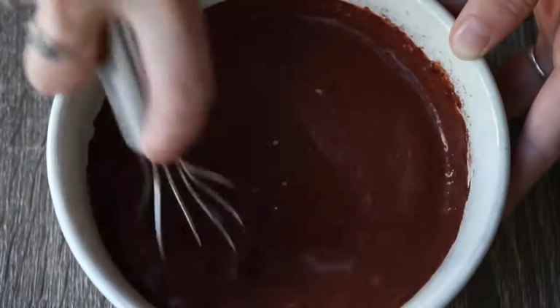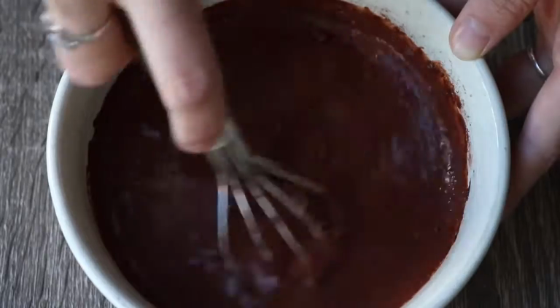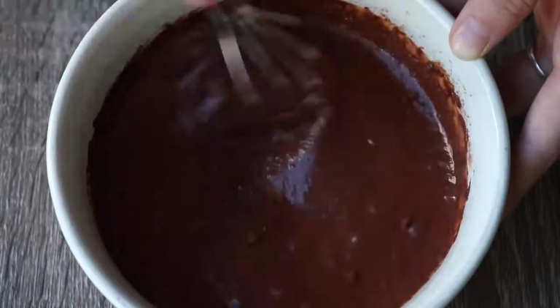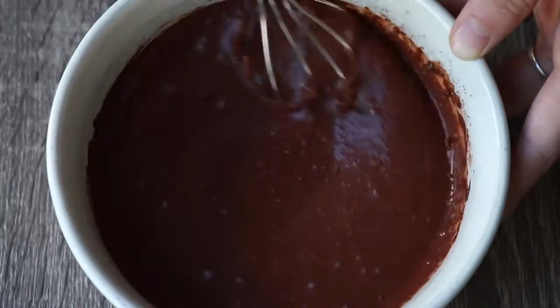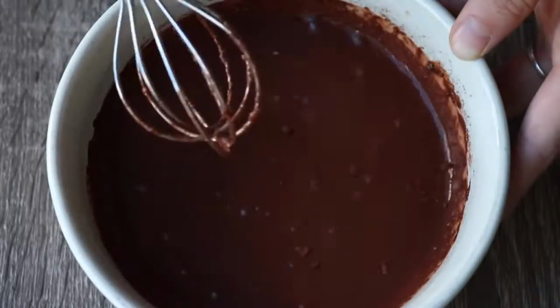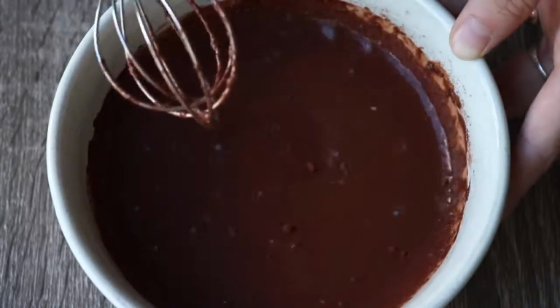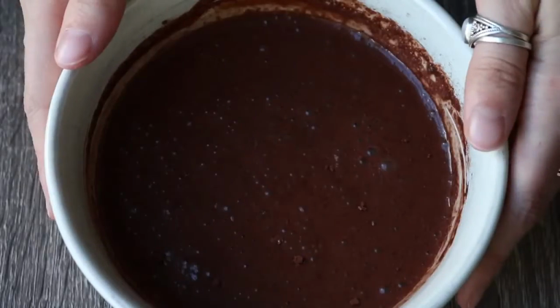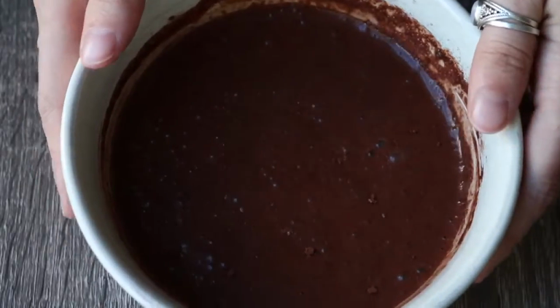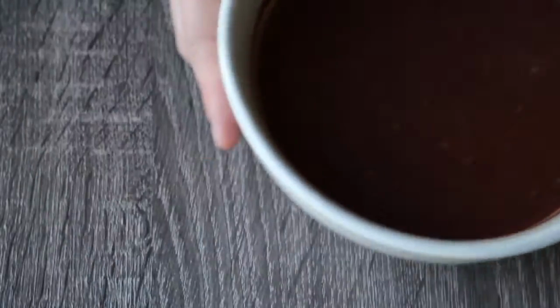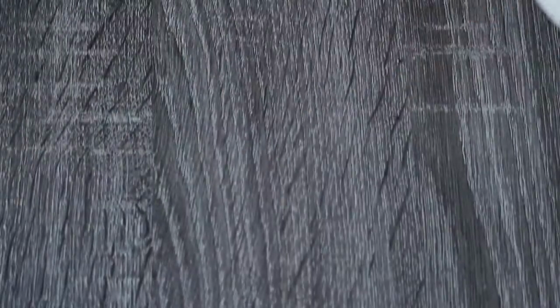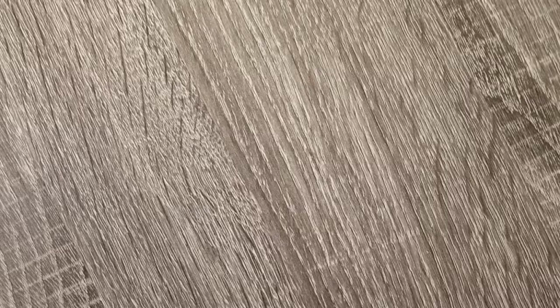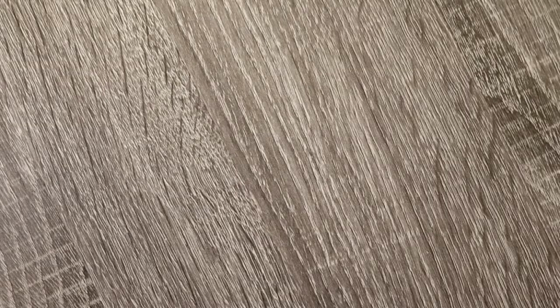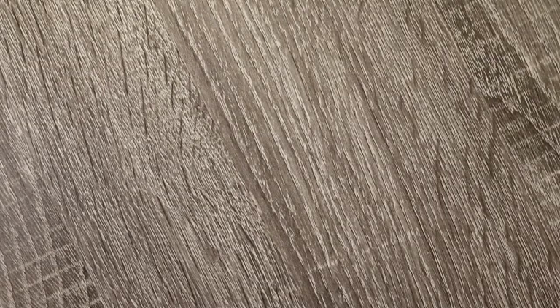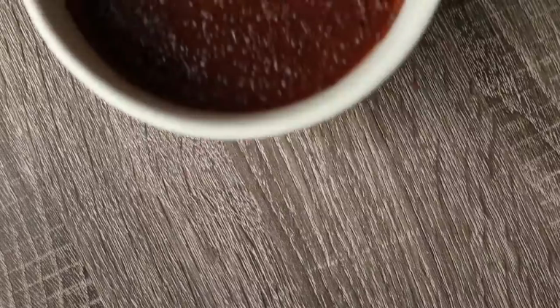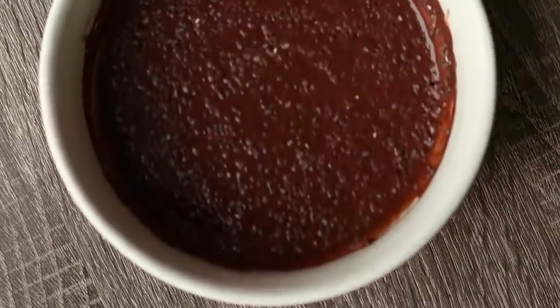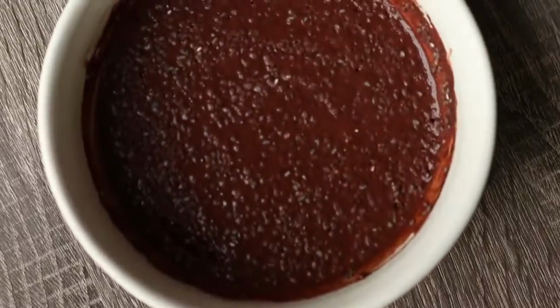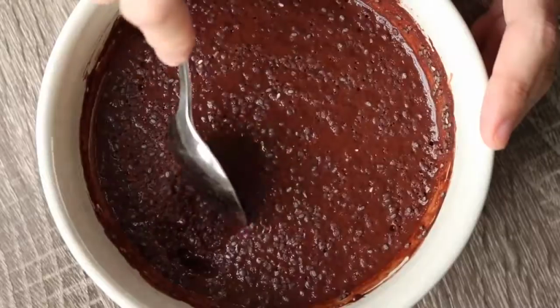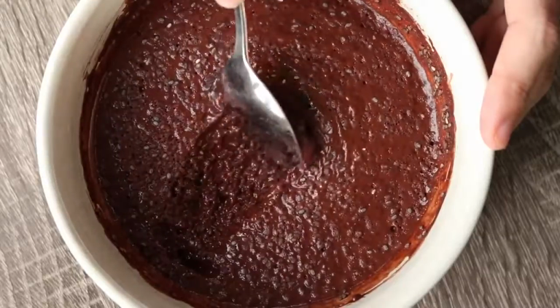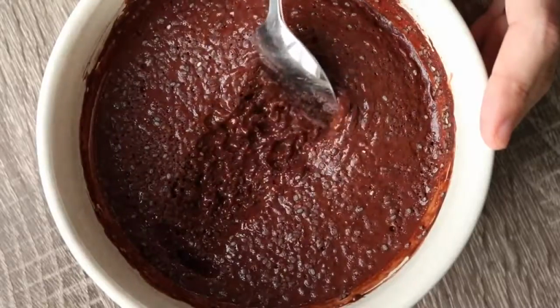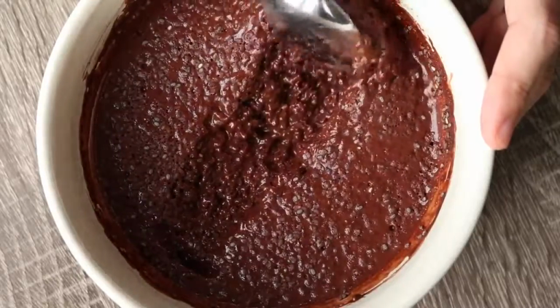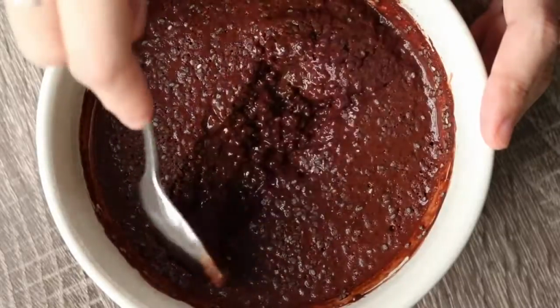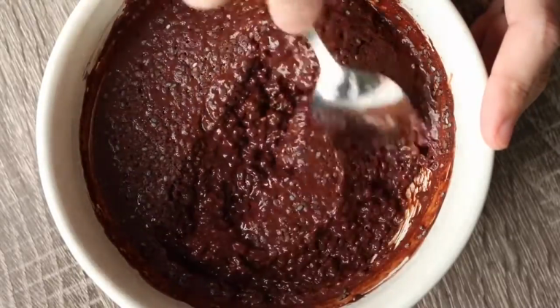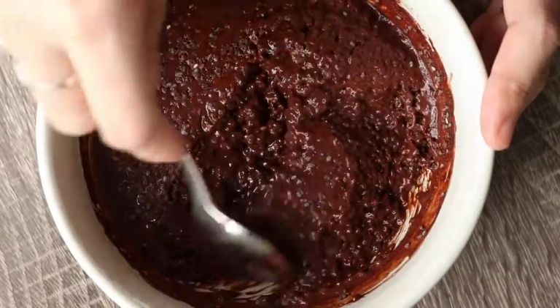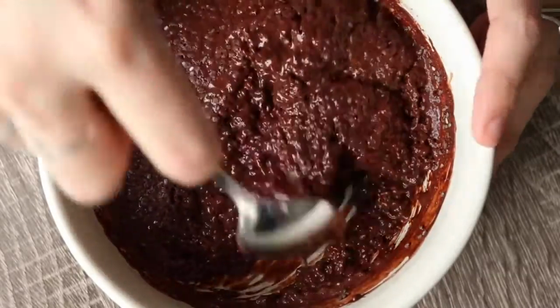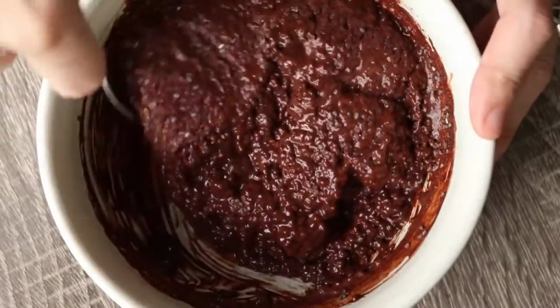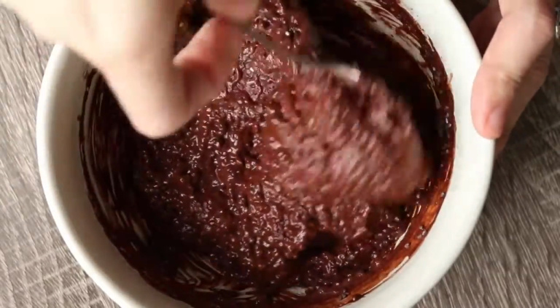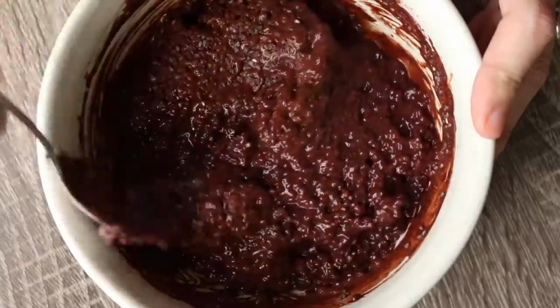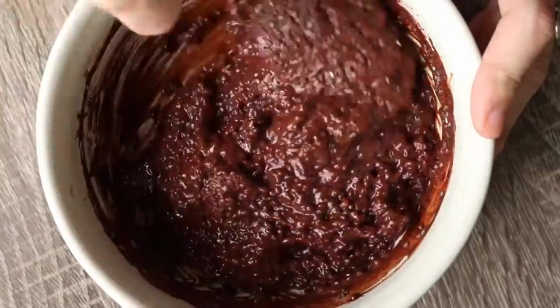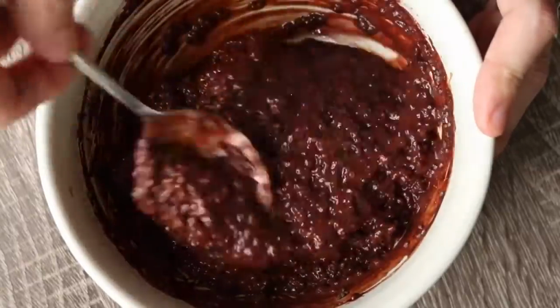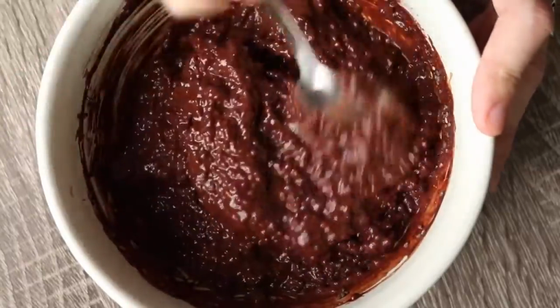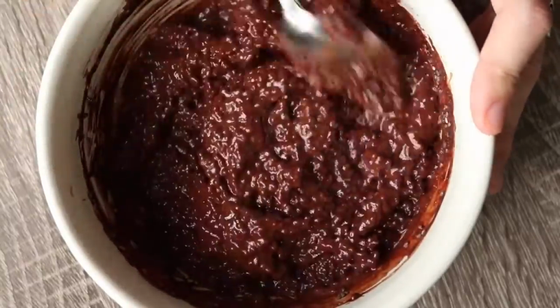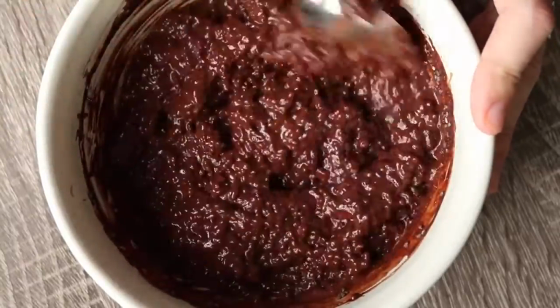Then you want to refrigerate this for at least an hour, but two to three hours is probably best. It should resemble this when it is done.